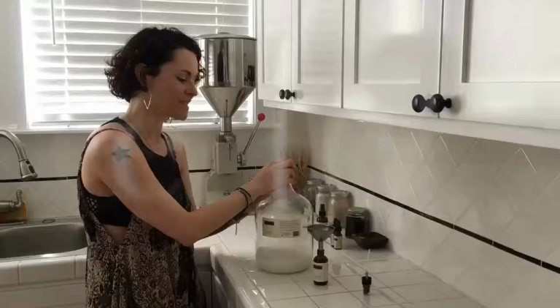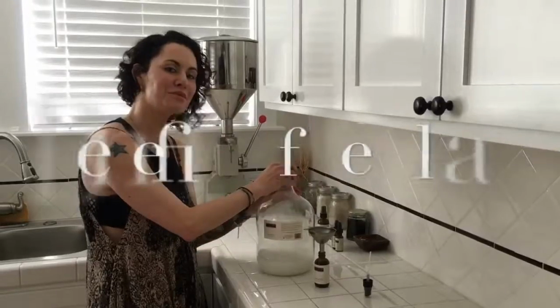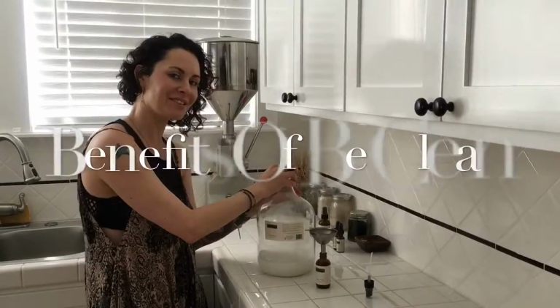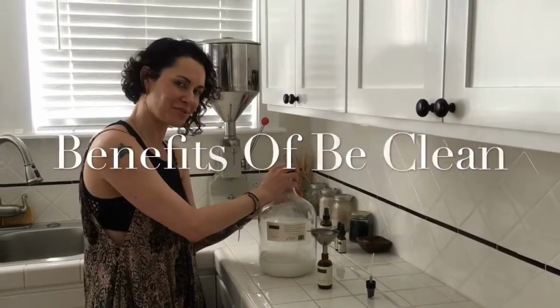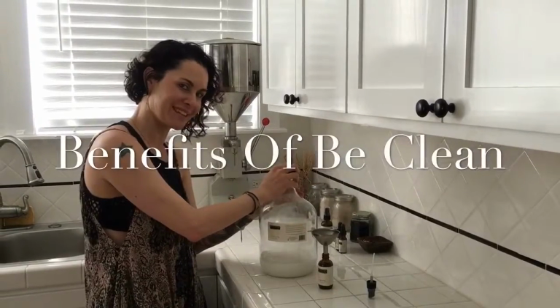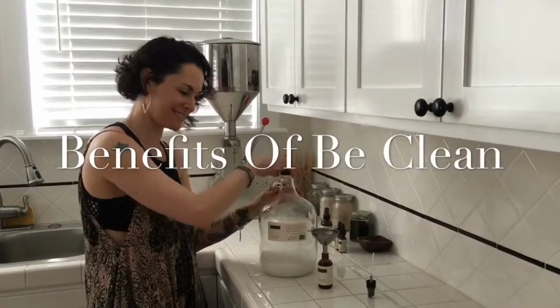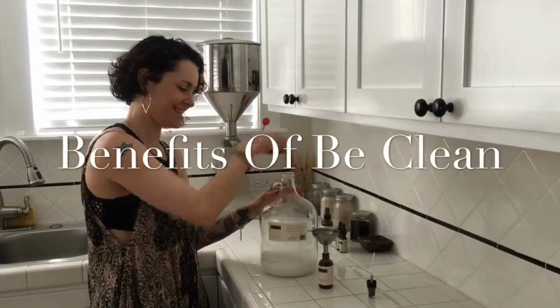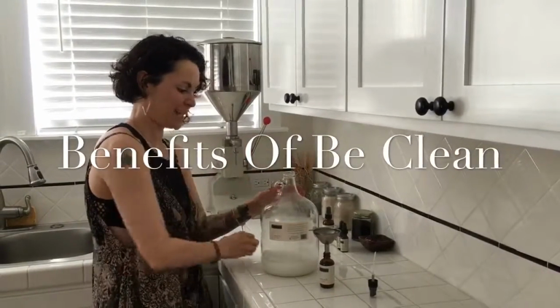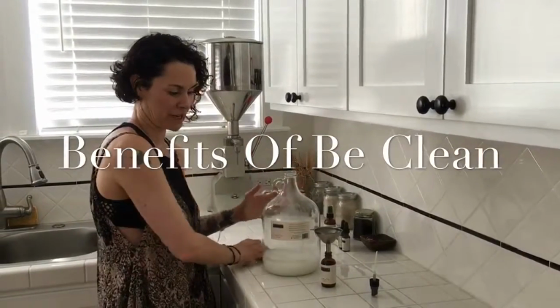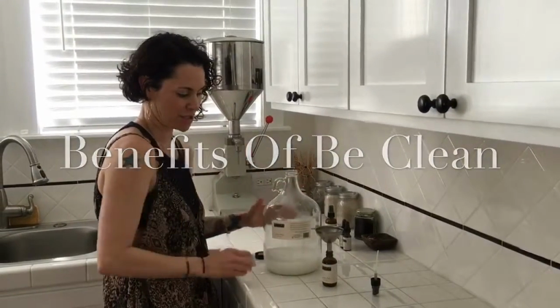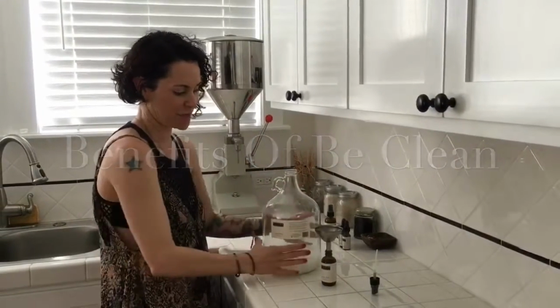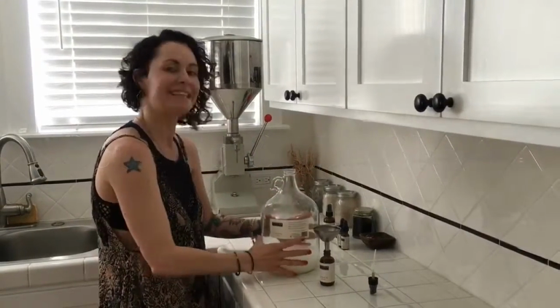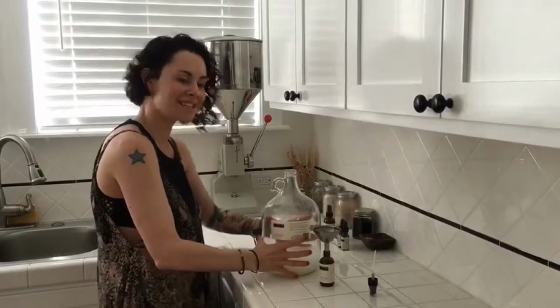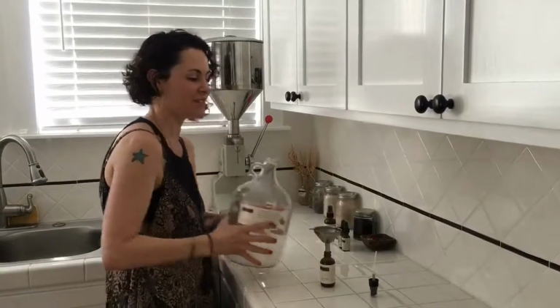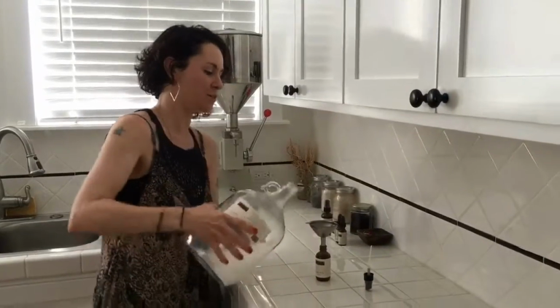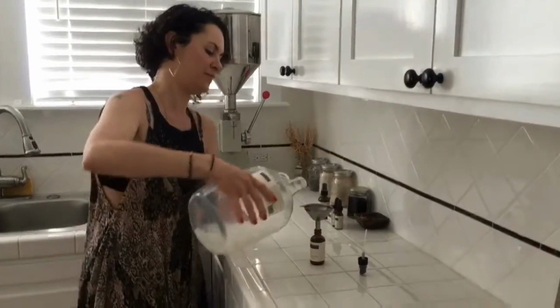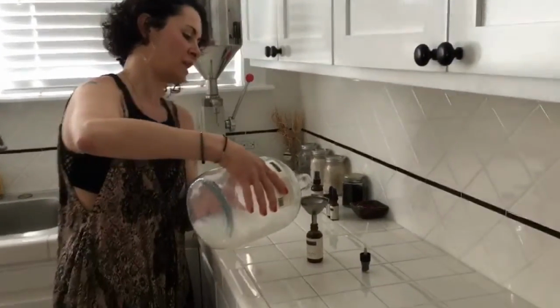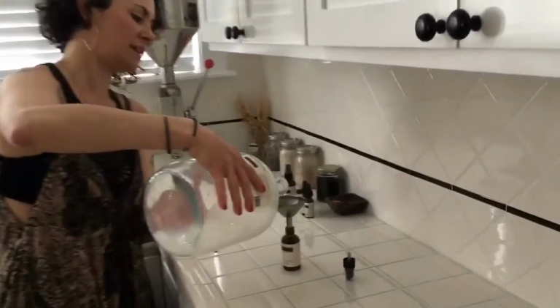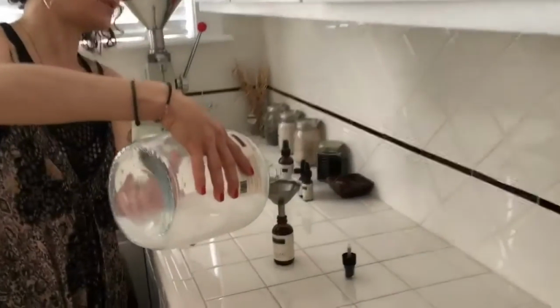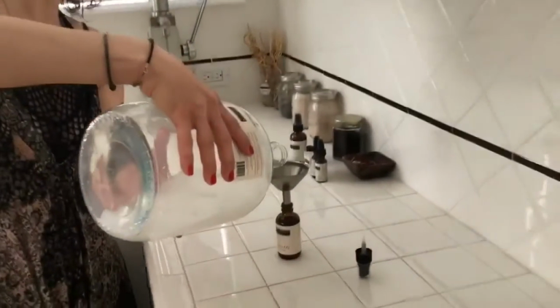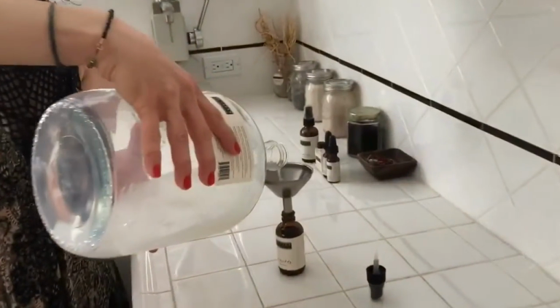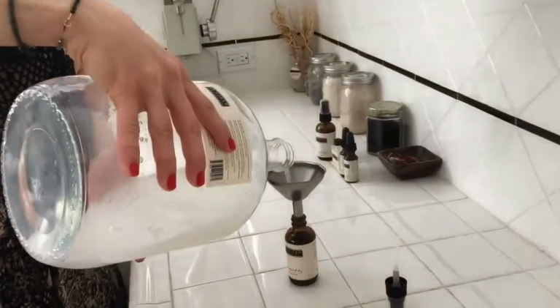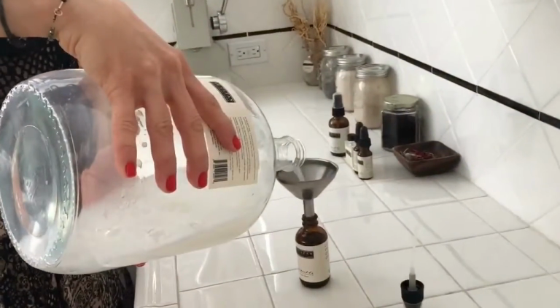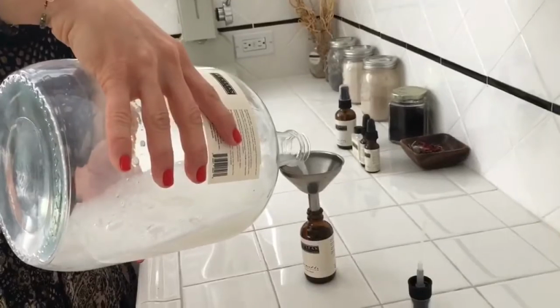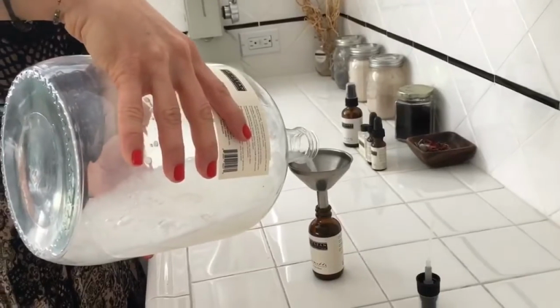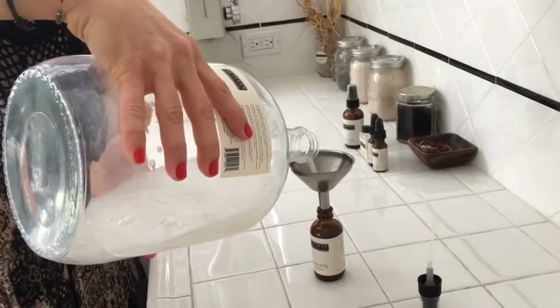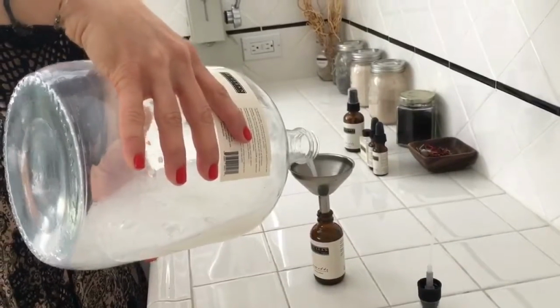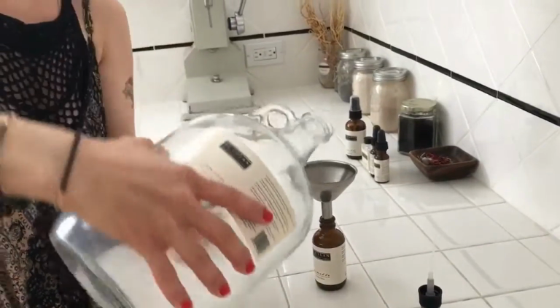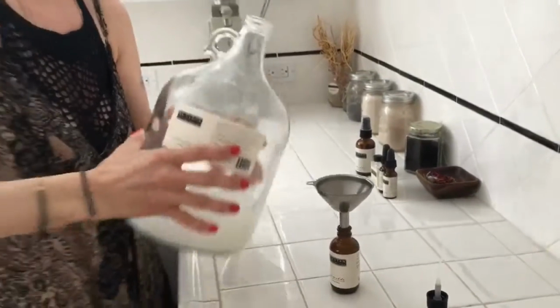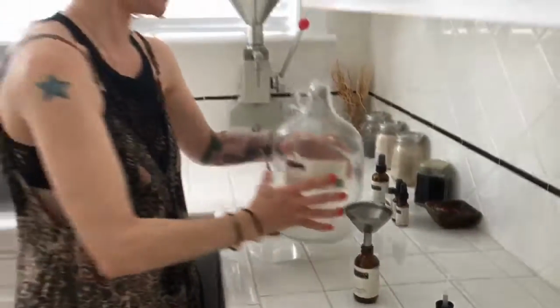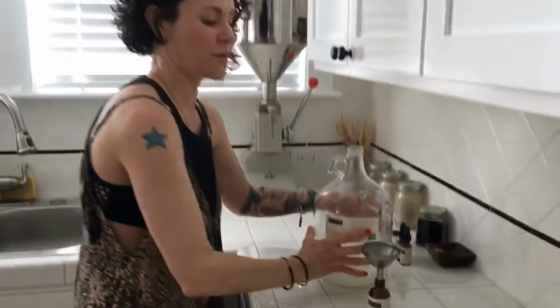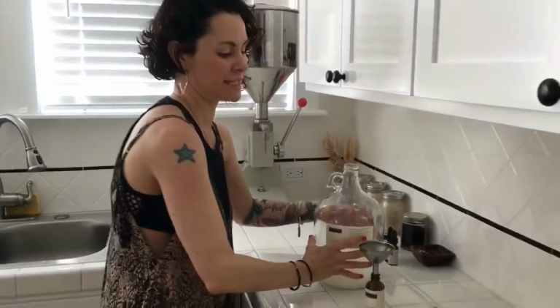Time to restock the facial room today and we are starting with Be Clean Detoxifying Toner. I love to refill the bottles if they're still in good use, and this is perfect for the season.